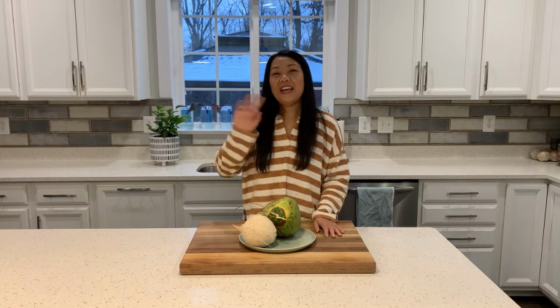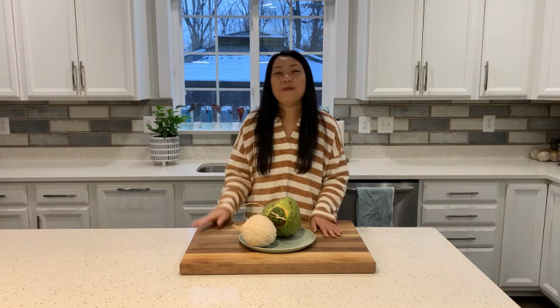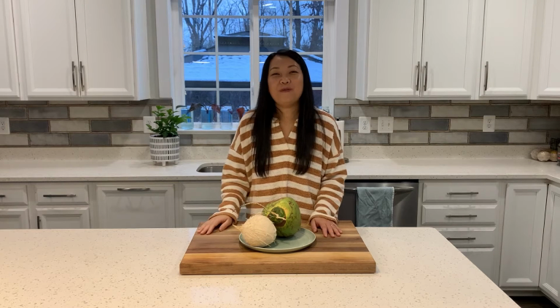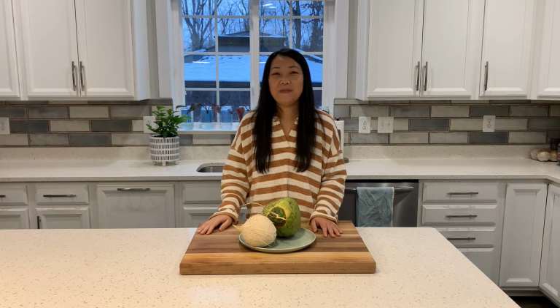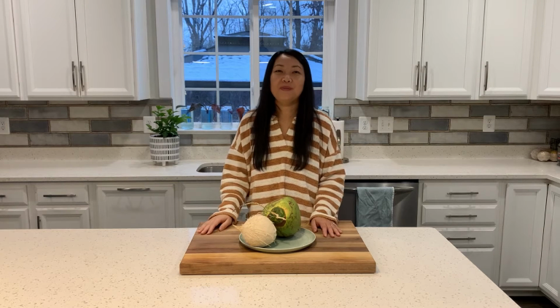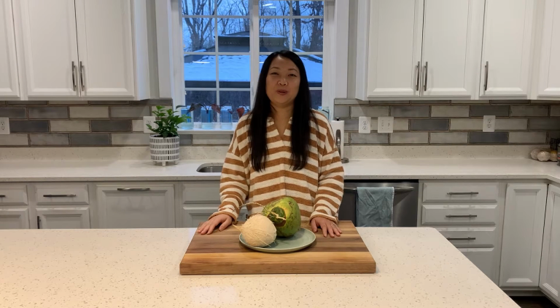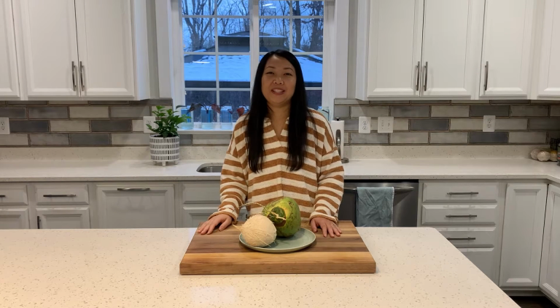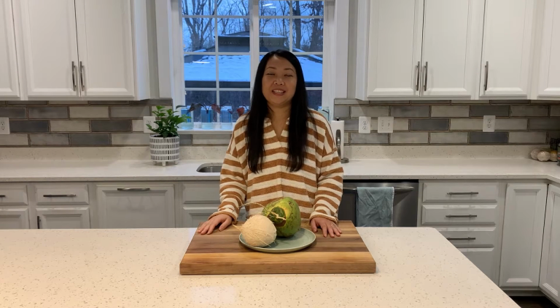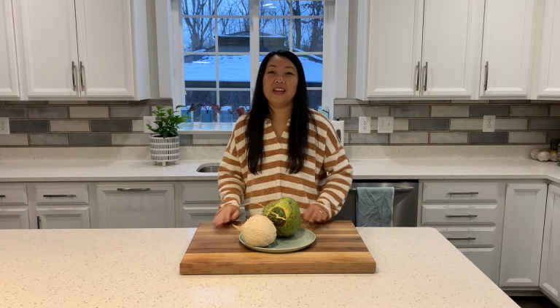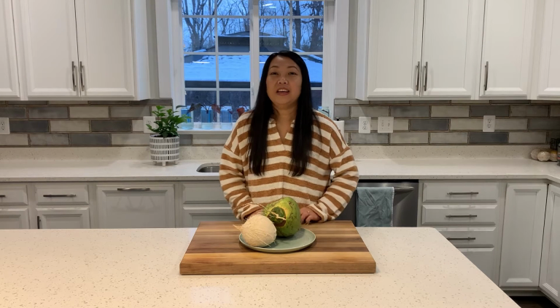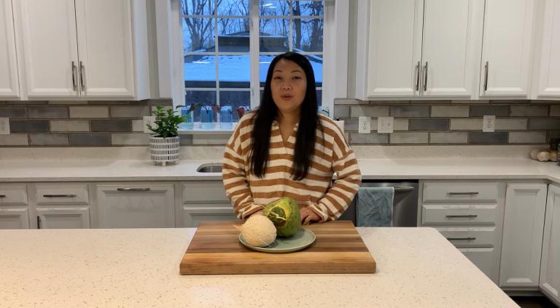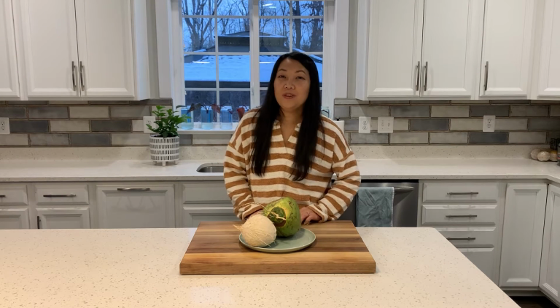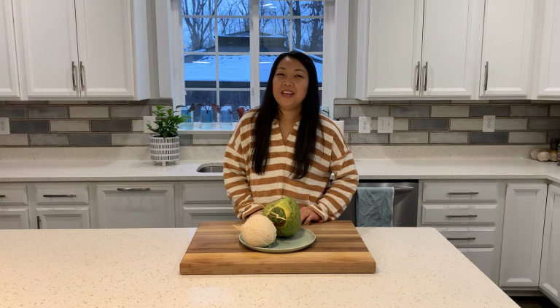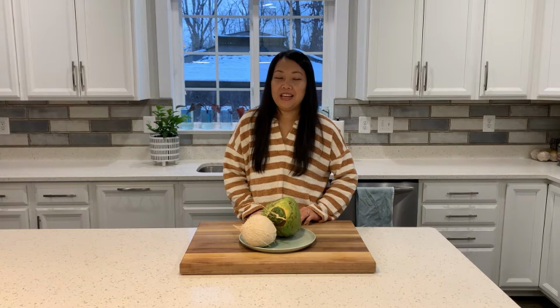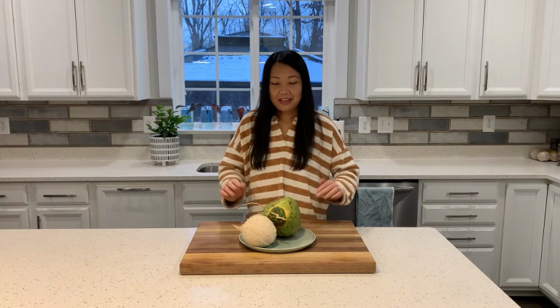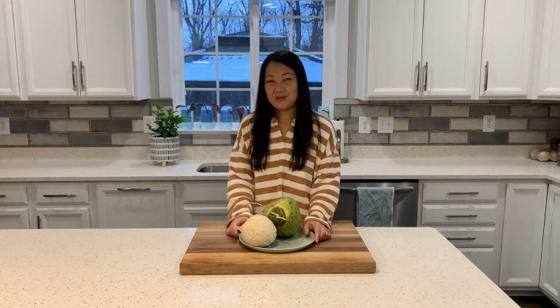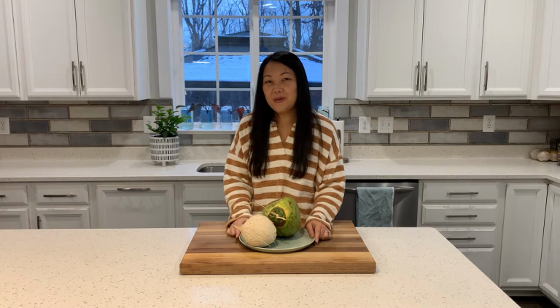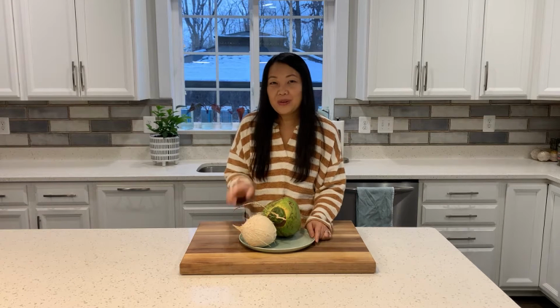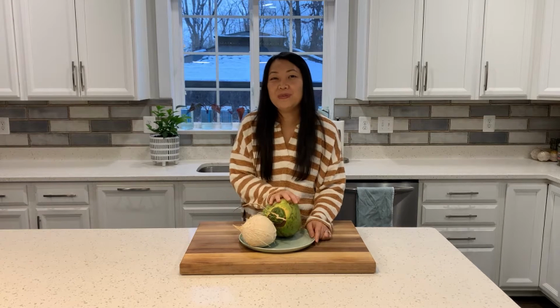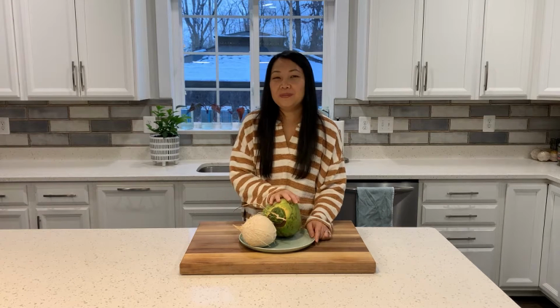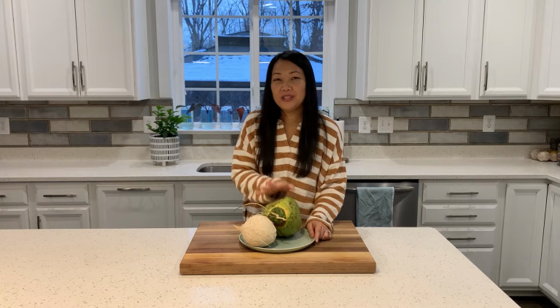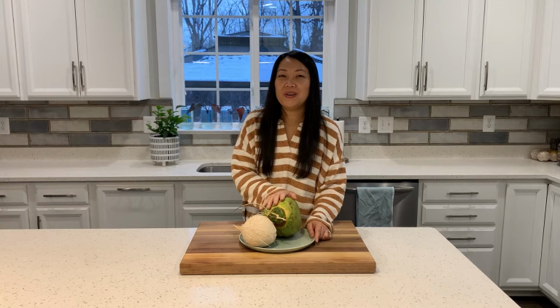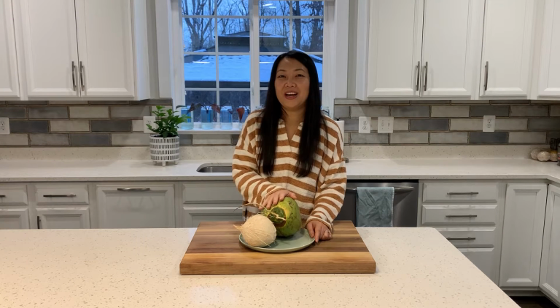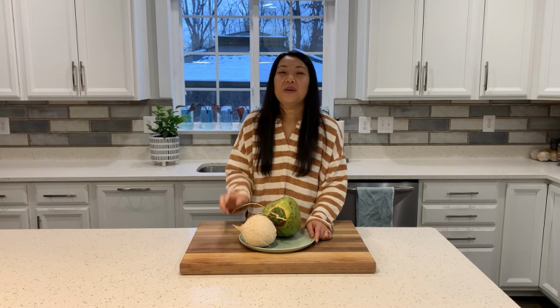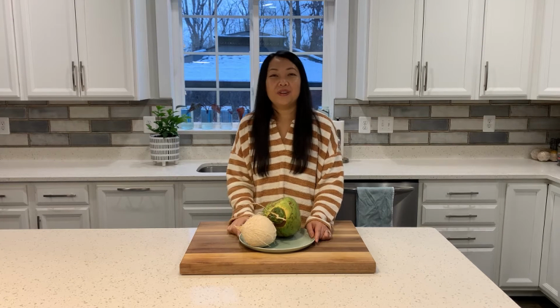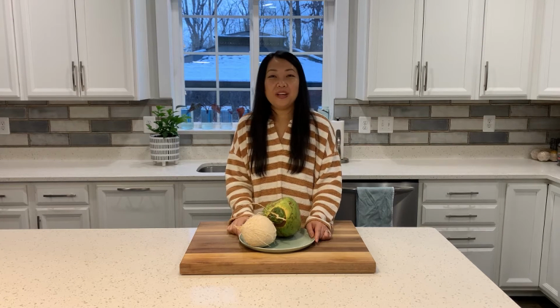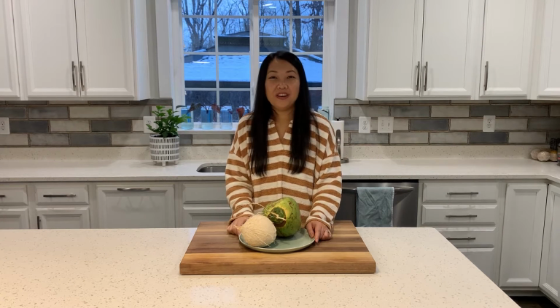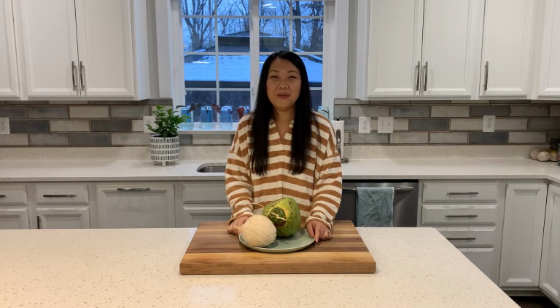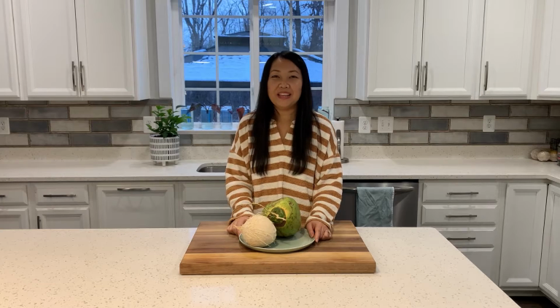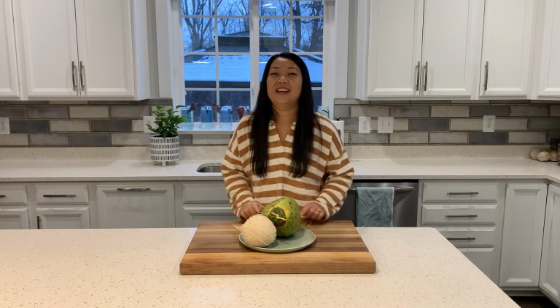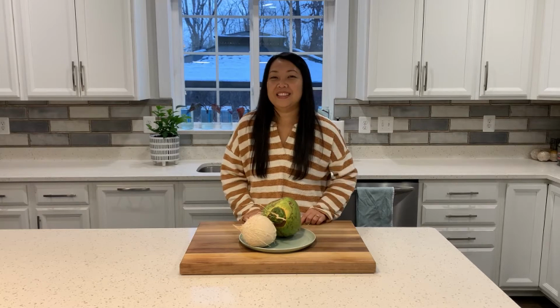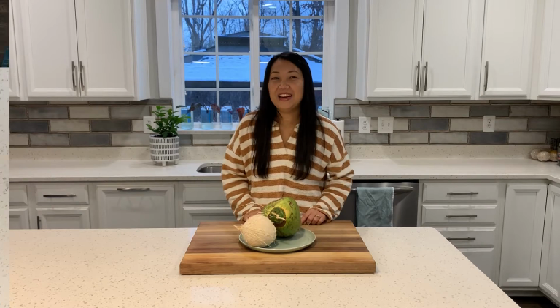Hi everyone, welcome back to my sweet monster the kitchen. Guess what we're going to make today? That's right, we're going to make something with this coconut. We're going to make coconut pudding. Let's get started!